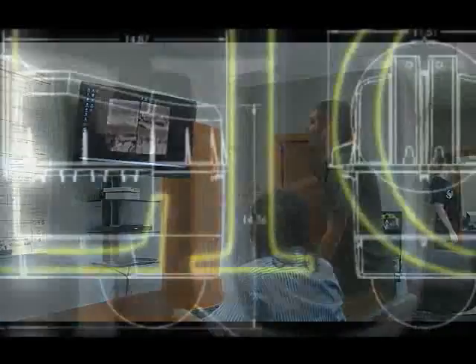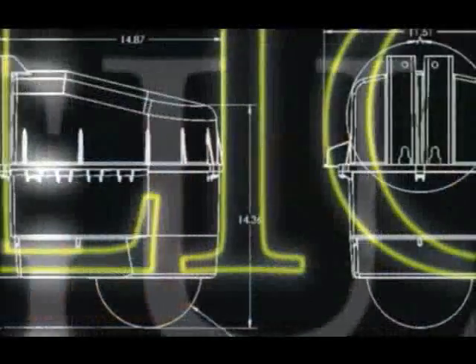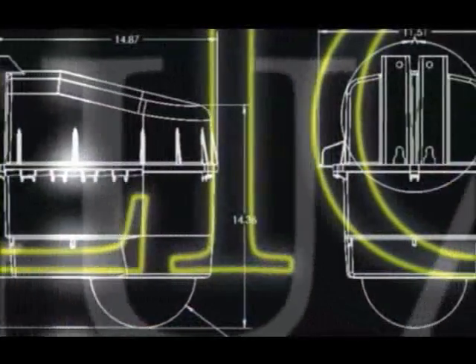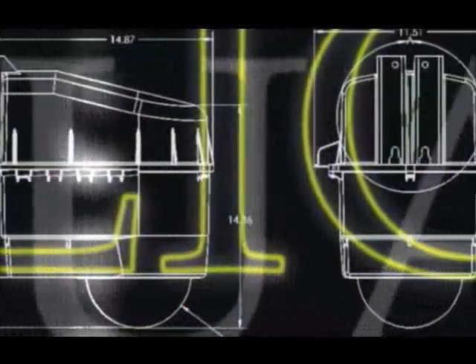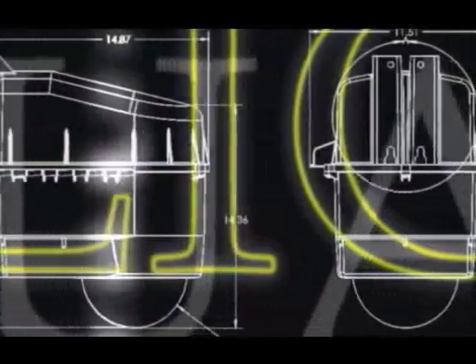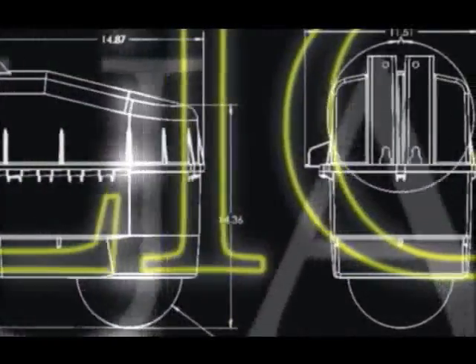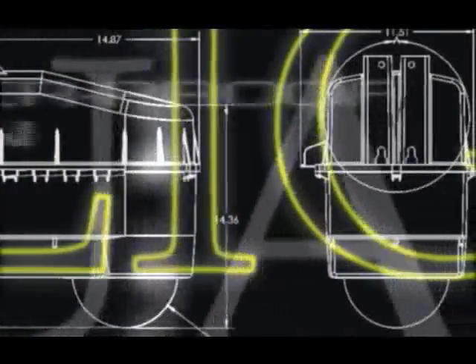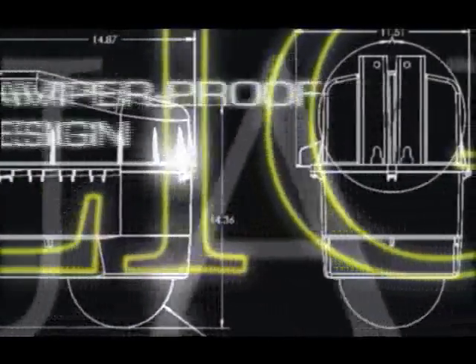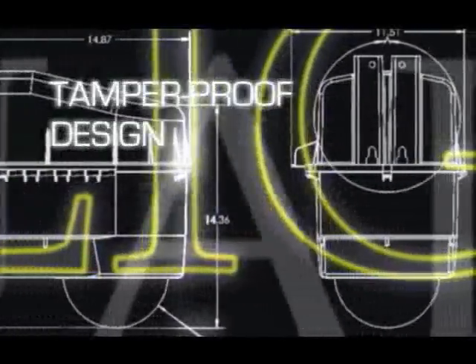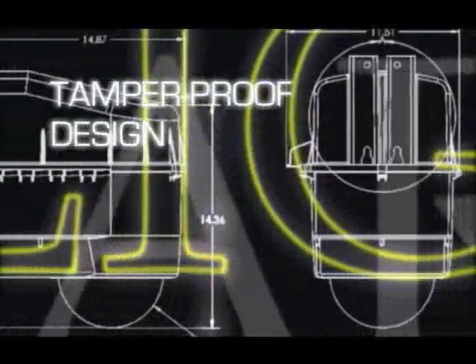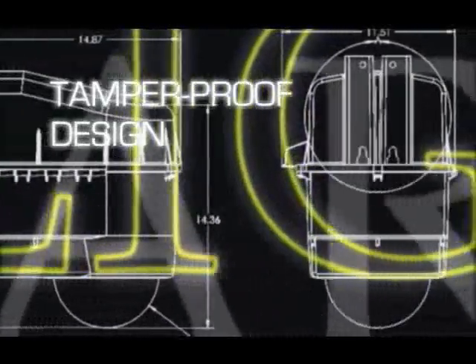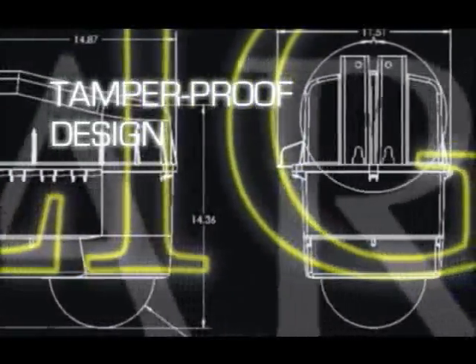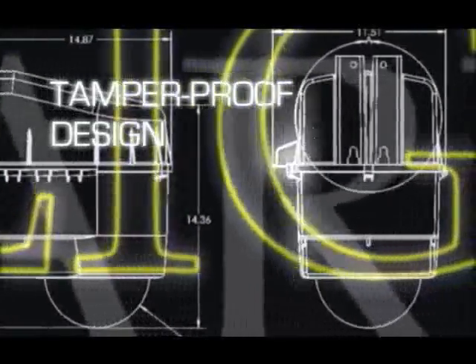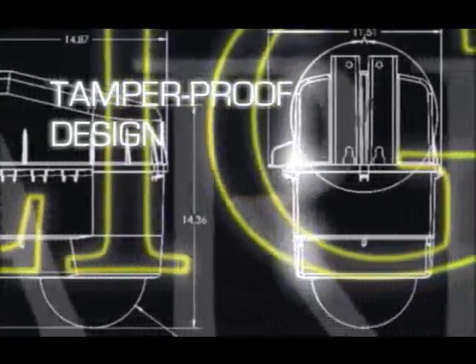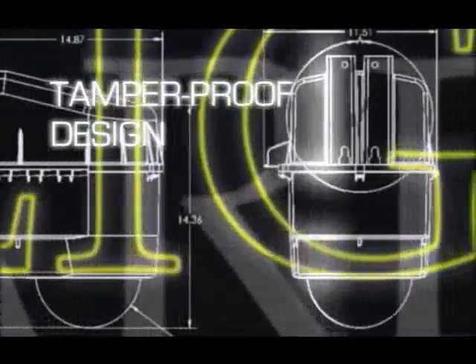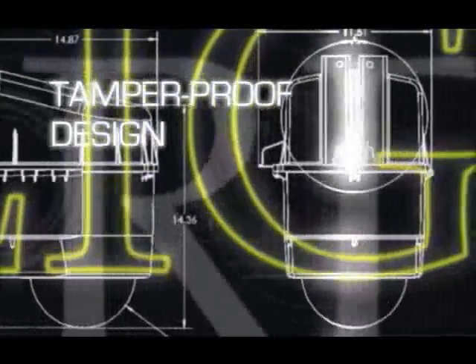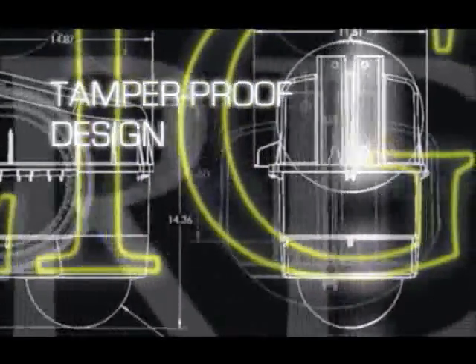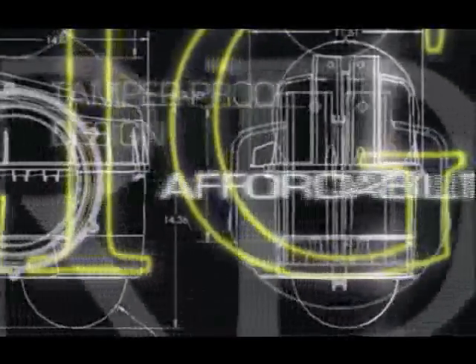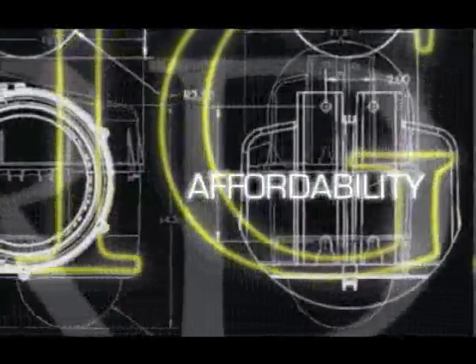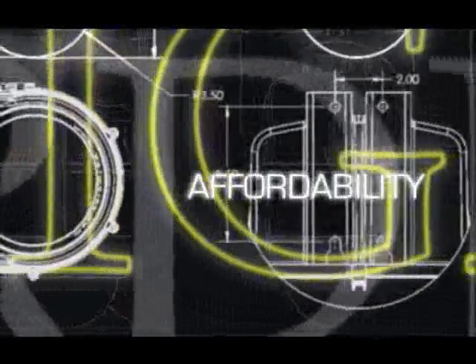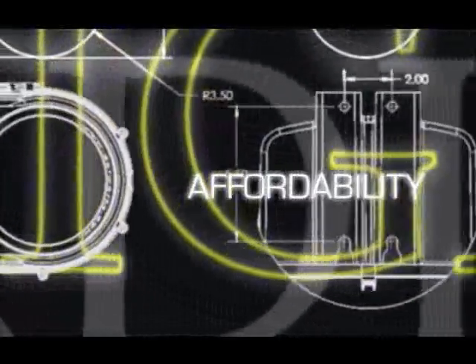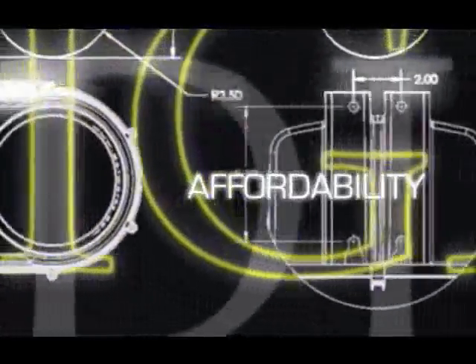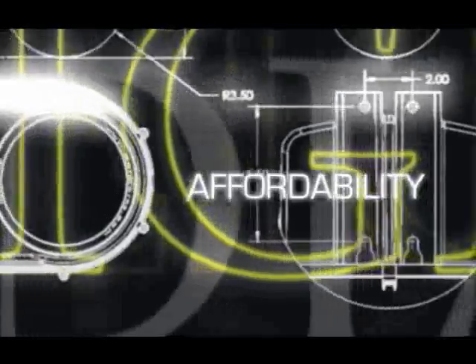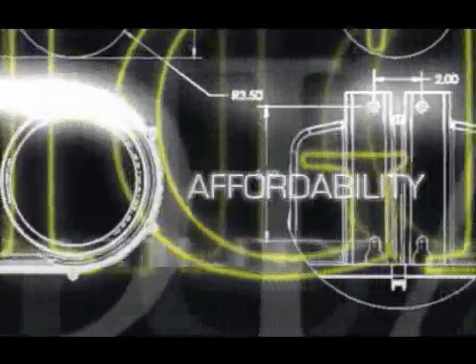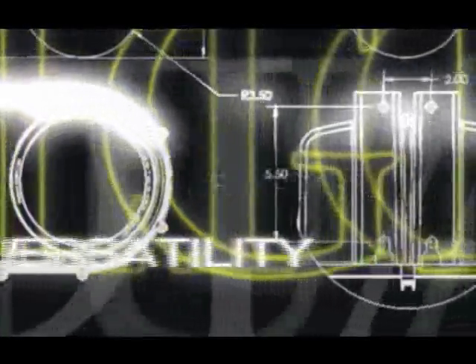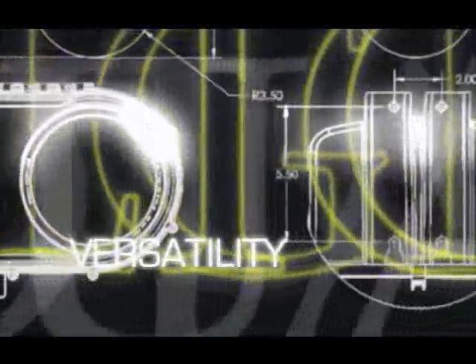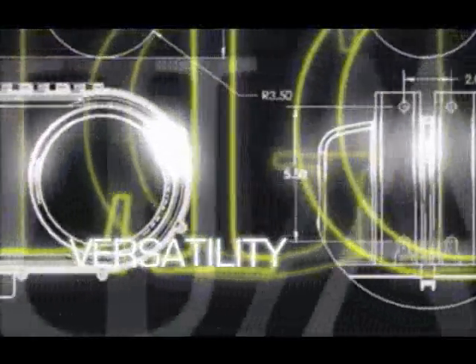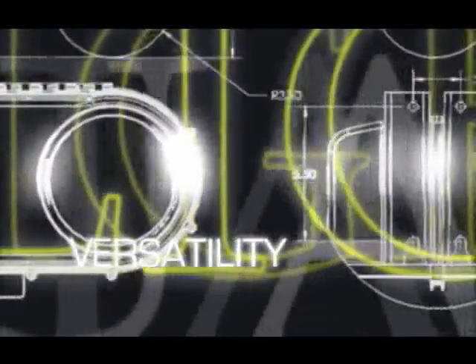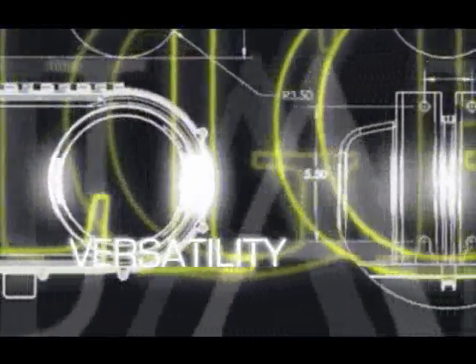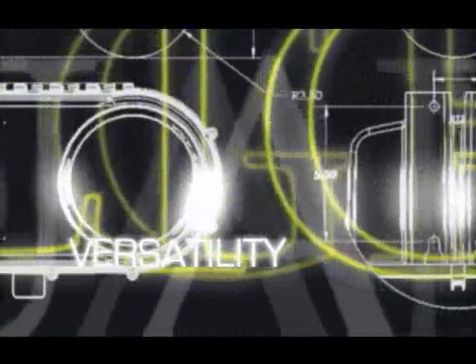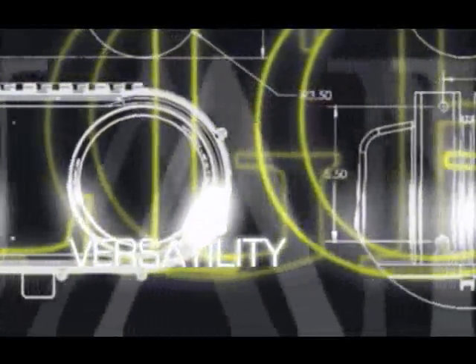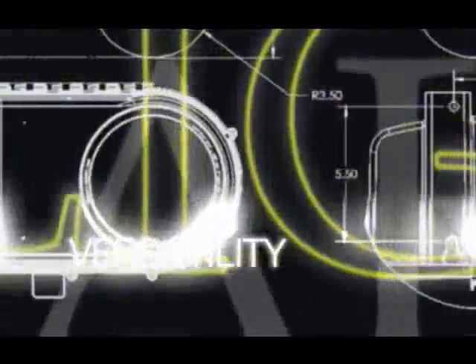Light Guardian distinguishes itself from its competitors through unique proprietary tamper-proof designs, affordability, and a willingness to customize its products to the client's needs.